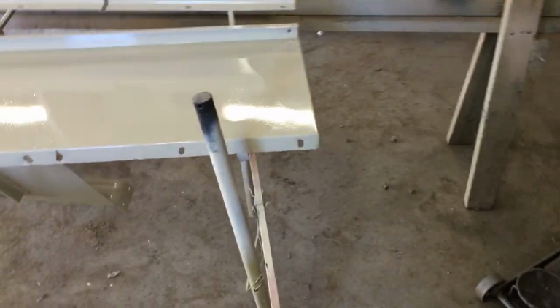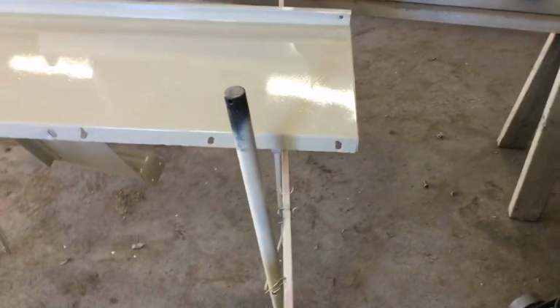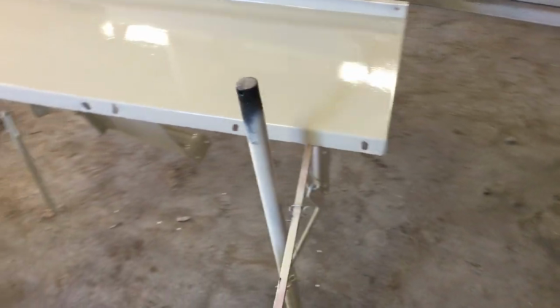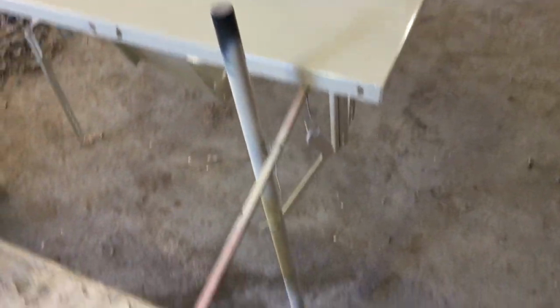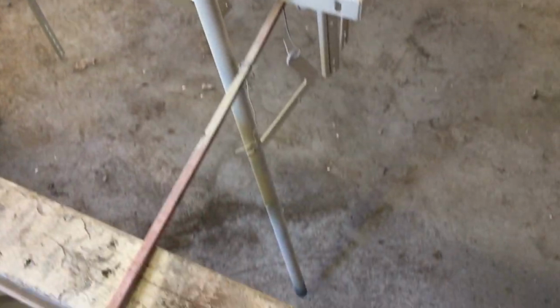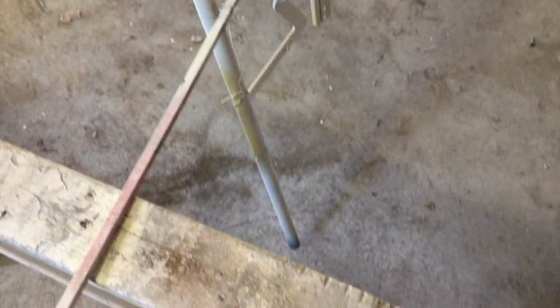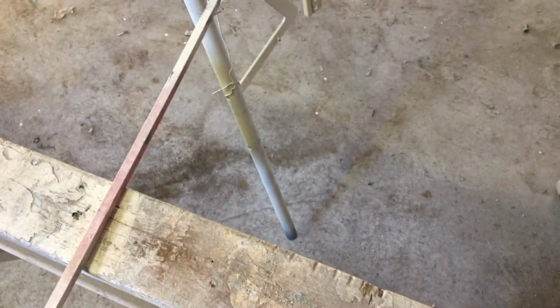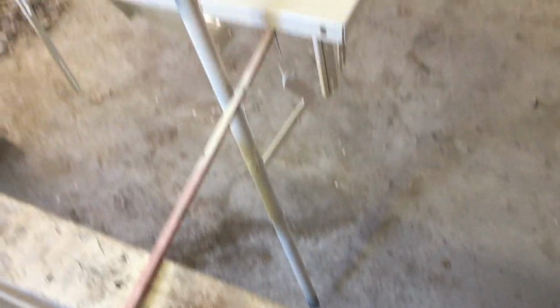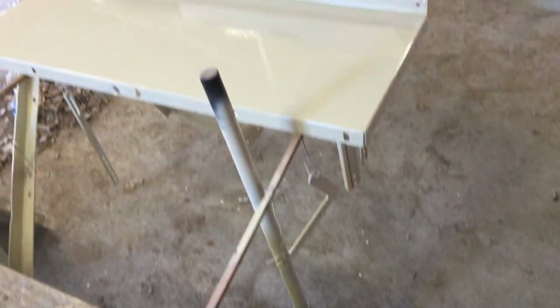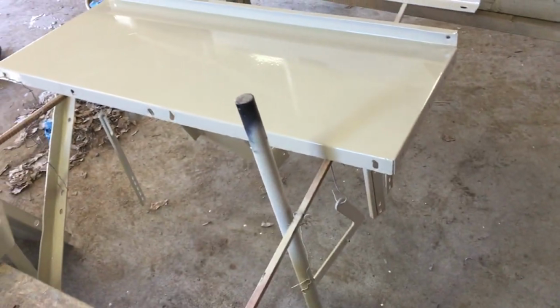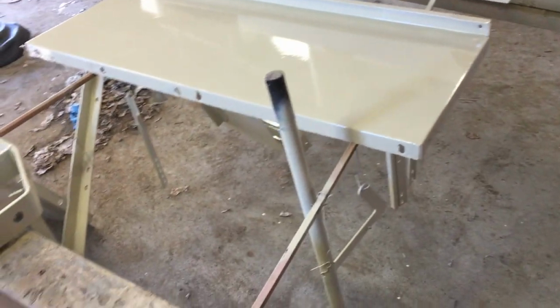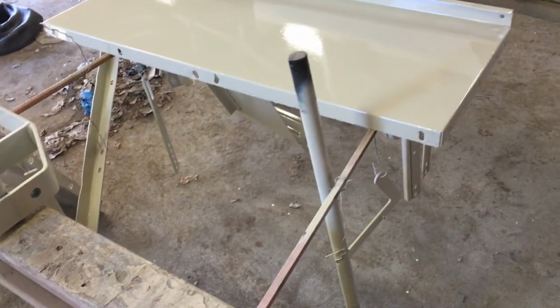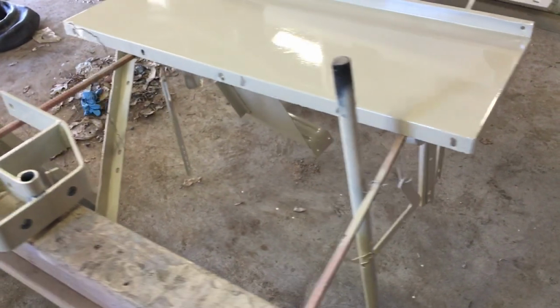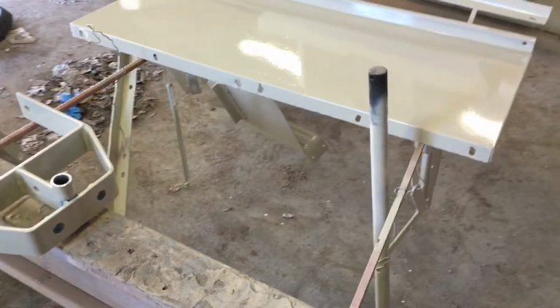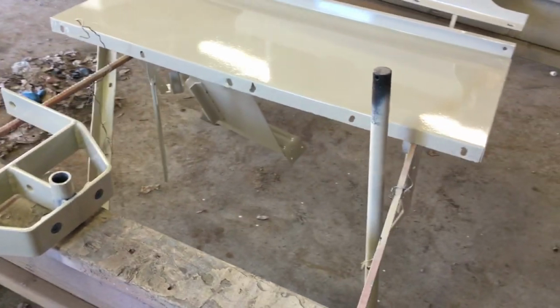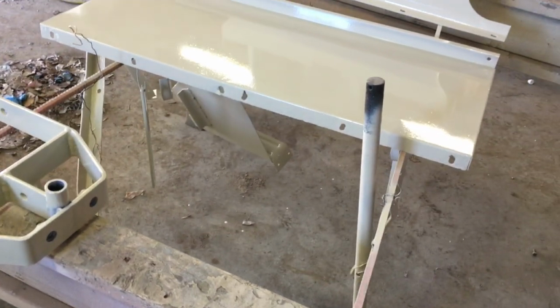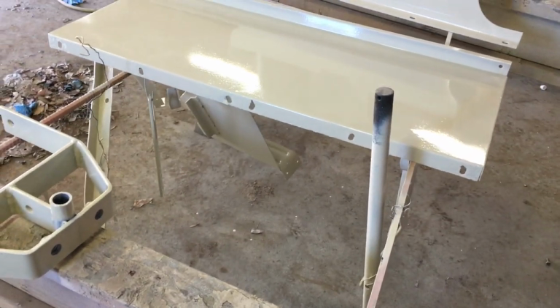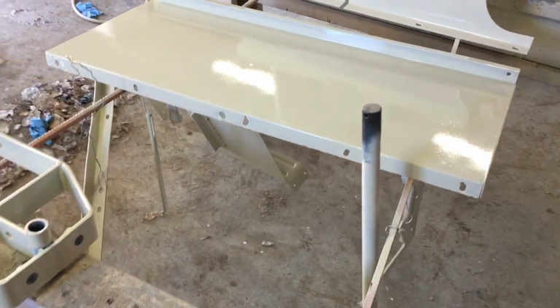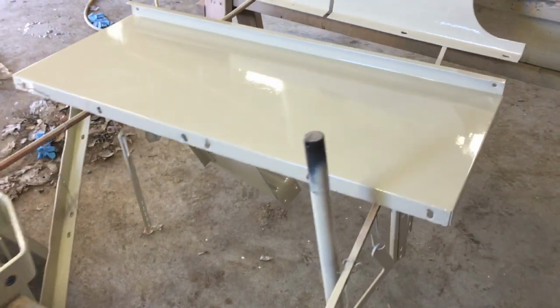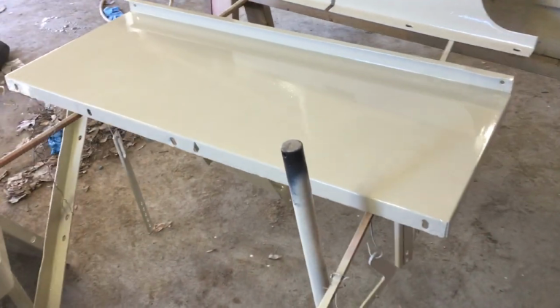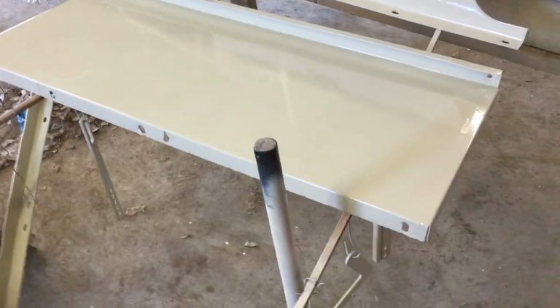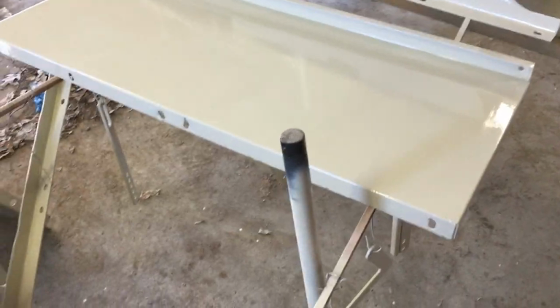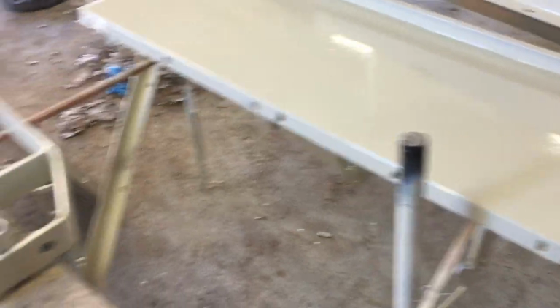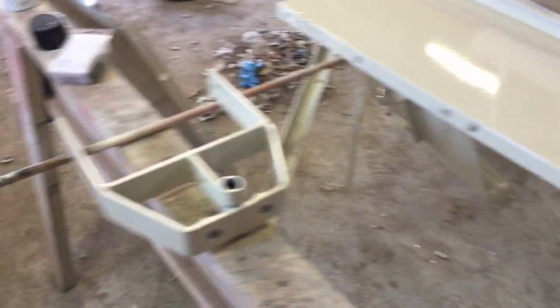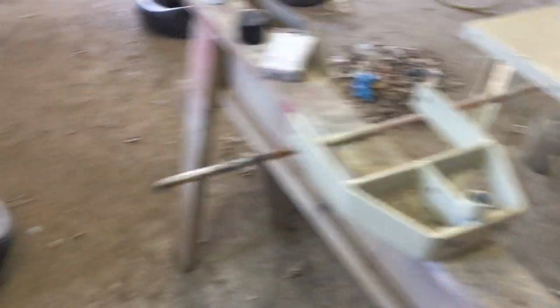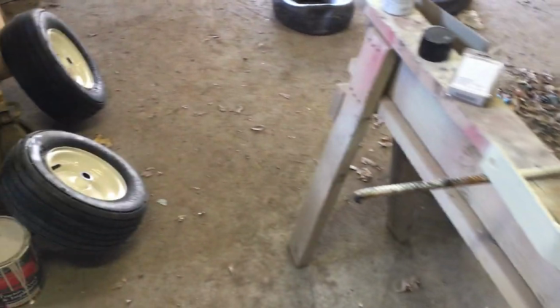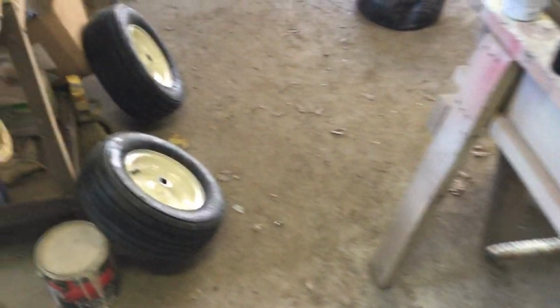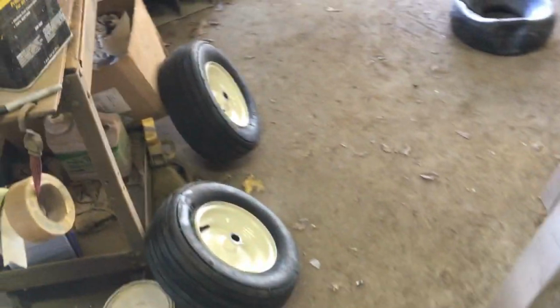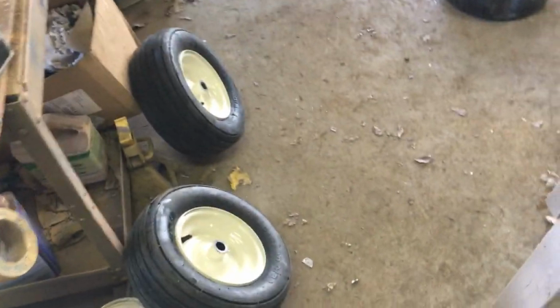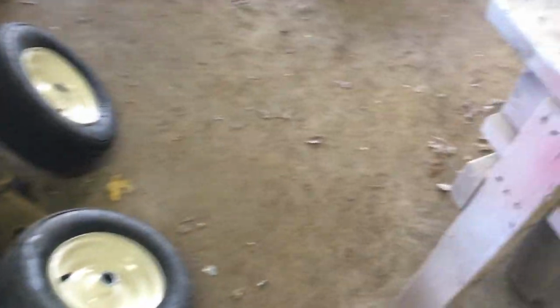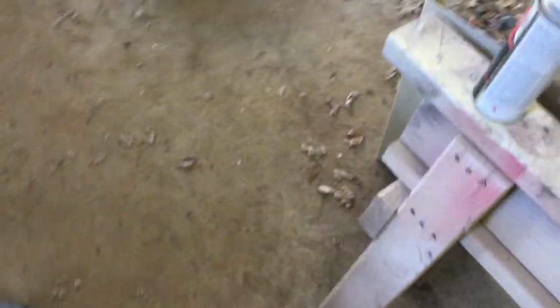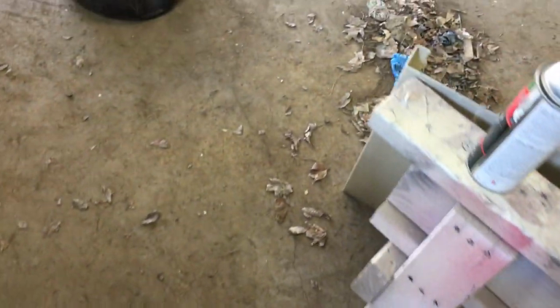I got my custom-built tongue here, all painted up. I got everything painted, but I didn't paint the very ends of the axles because that's where the wheels are gonna be riding. You're gonna see them no matter what, but if I have to I can do some touch-up paint on it.